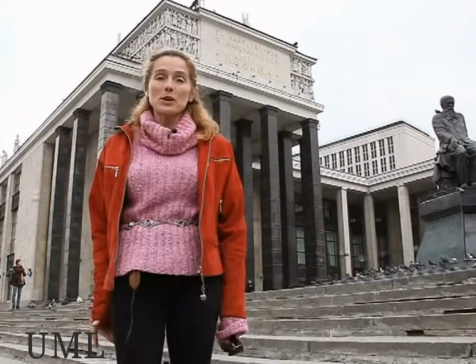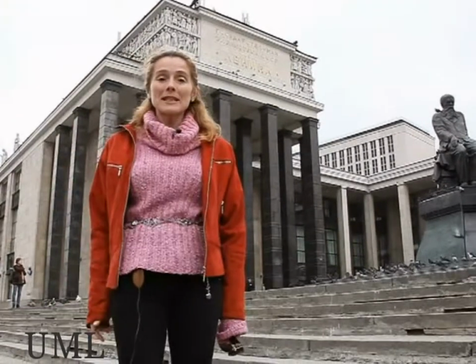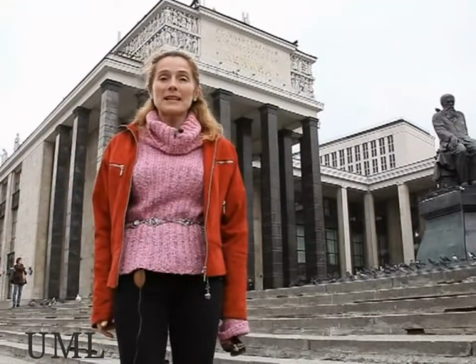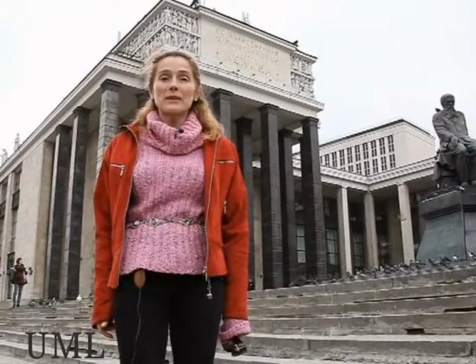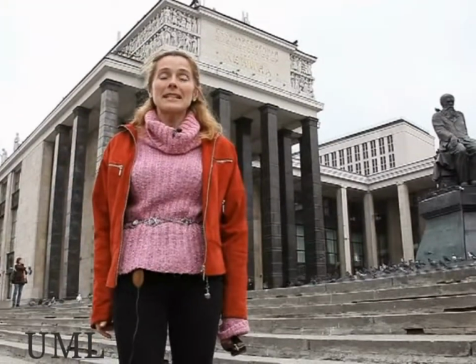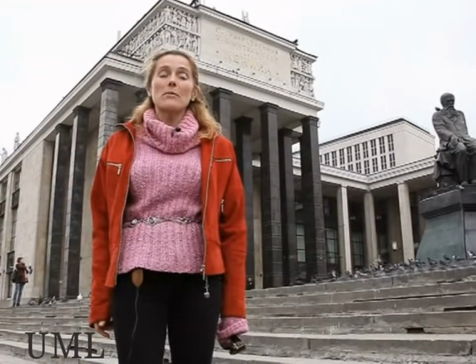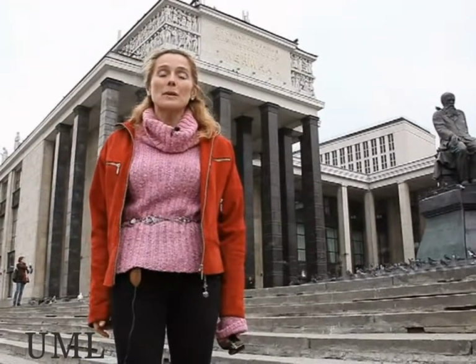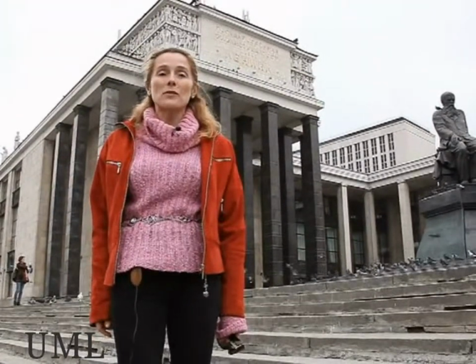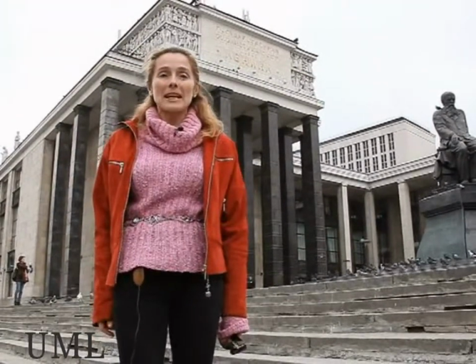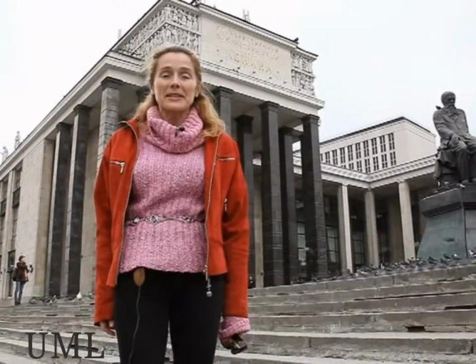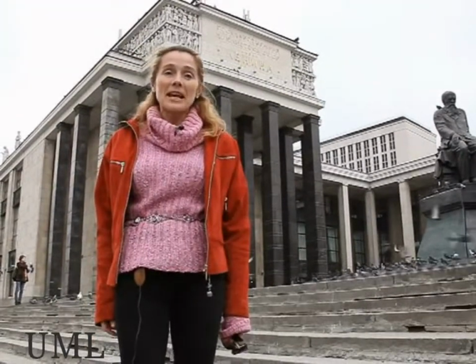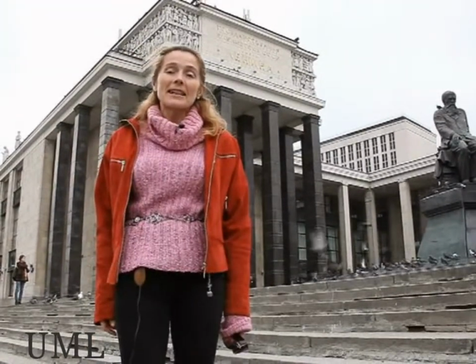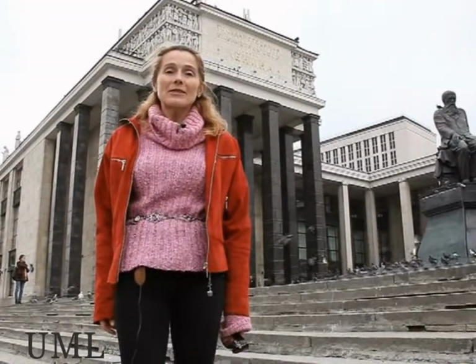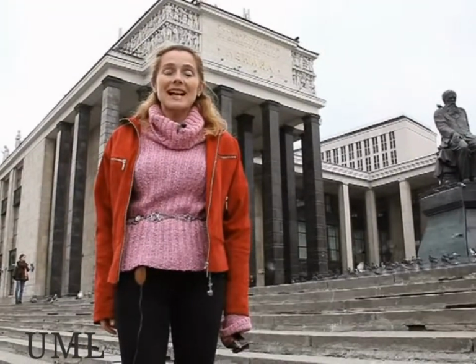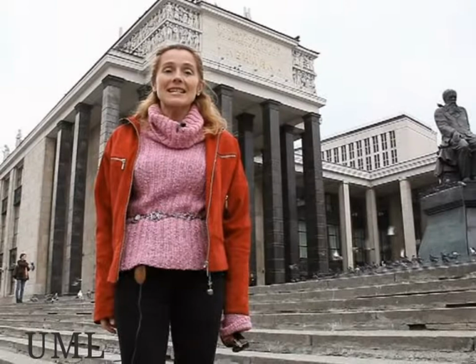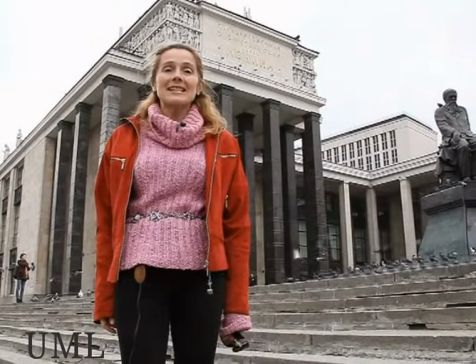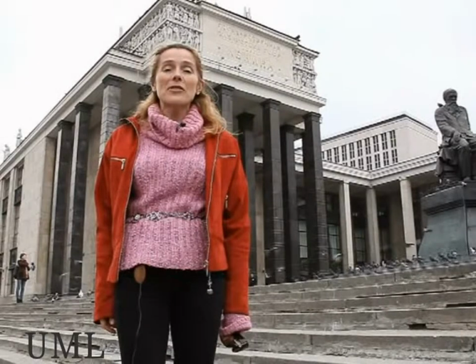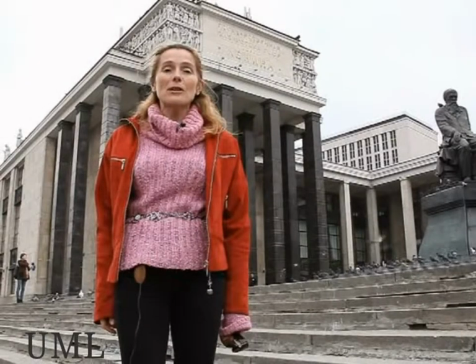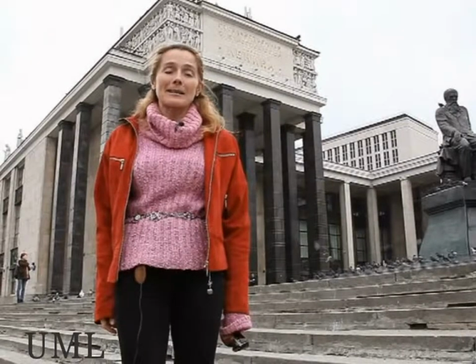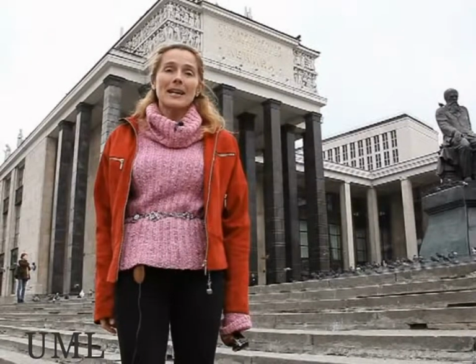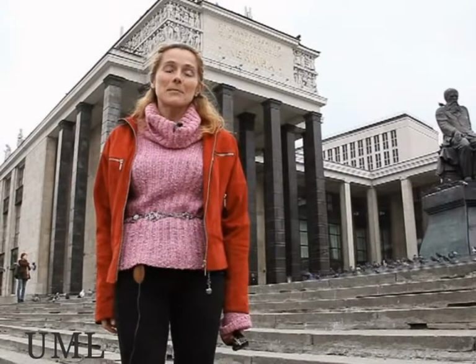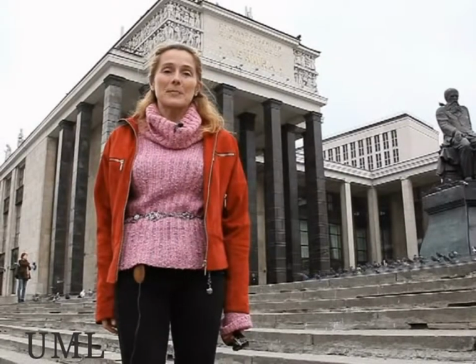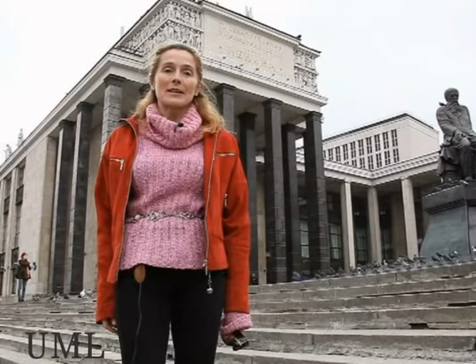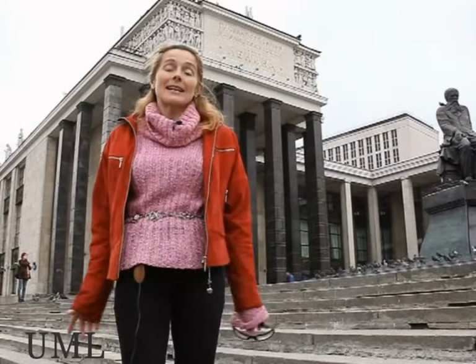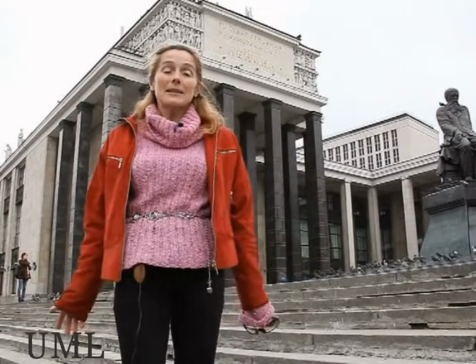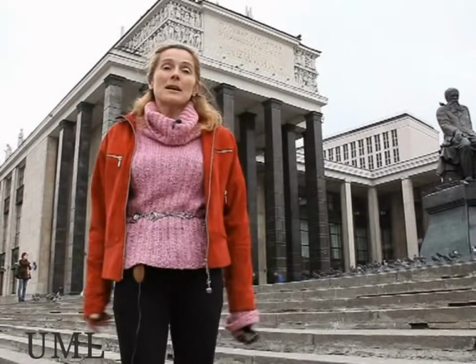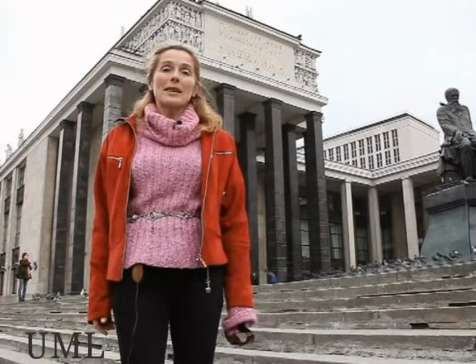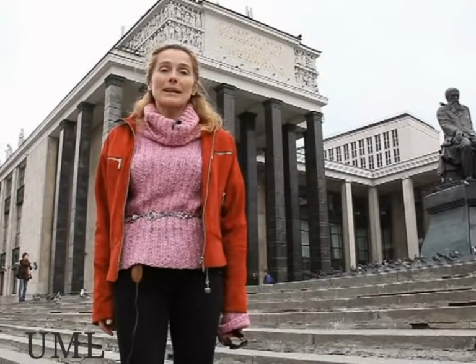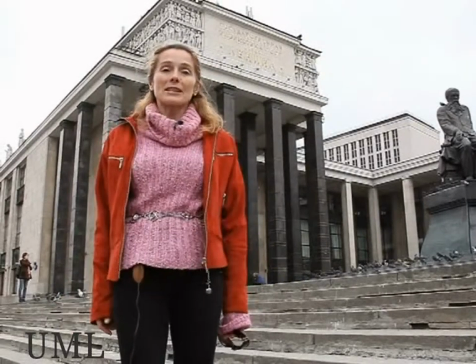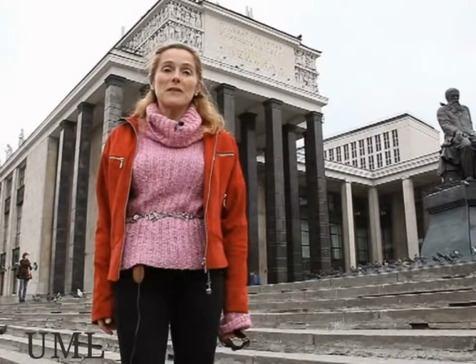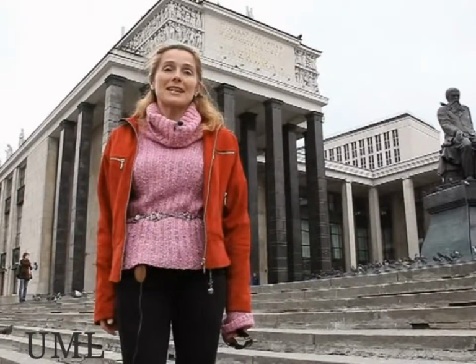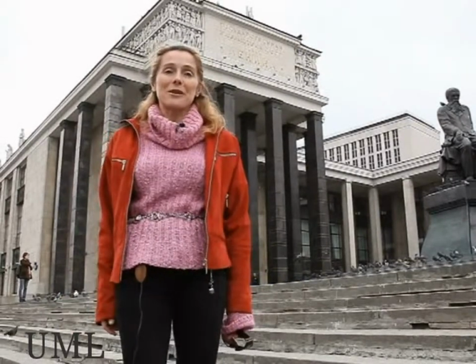The monument in front of it is the Monument of Dostoyevsky. The library started in 1831 in St. Petersburg. It happened more than 150 years ago.